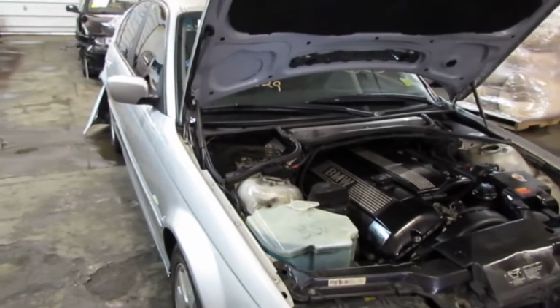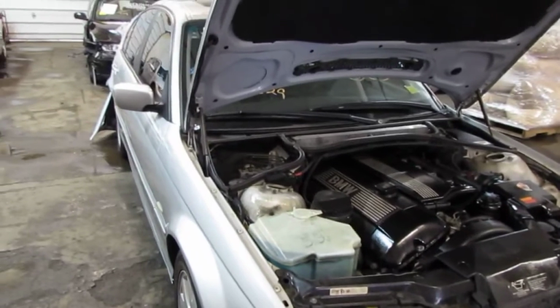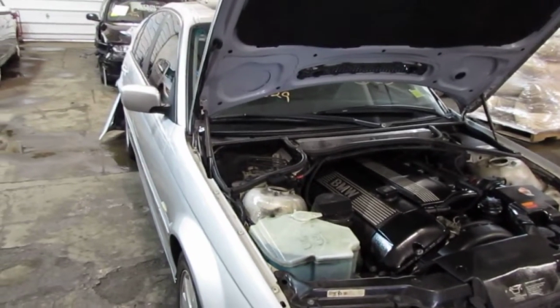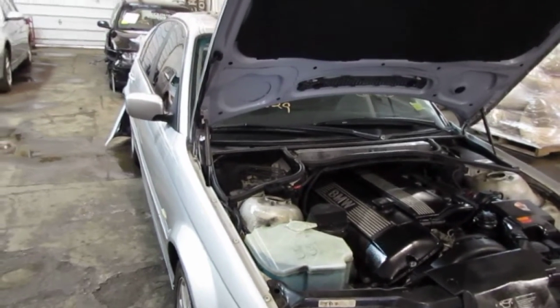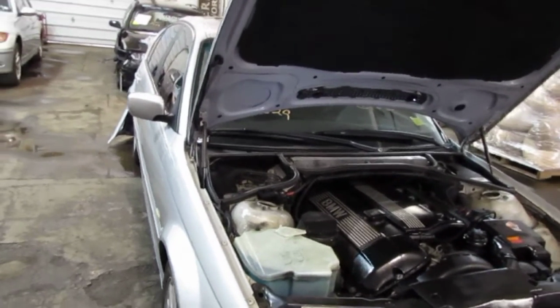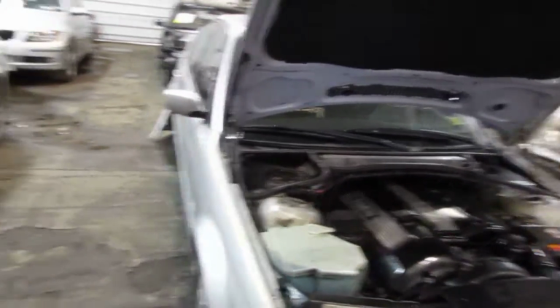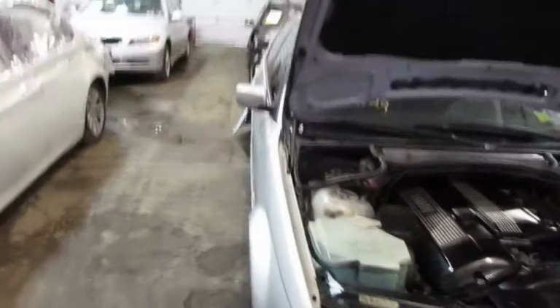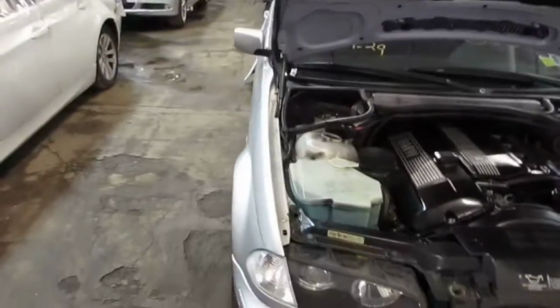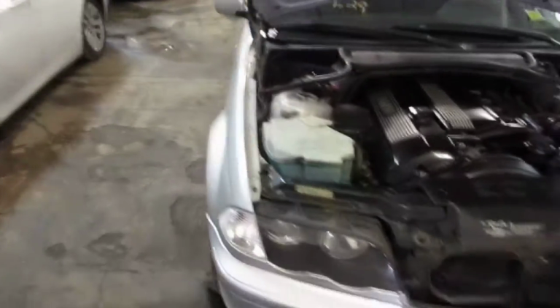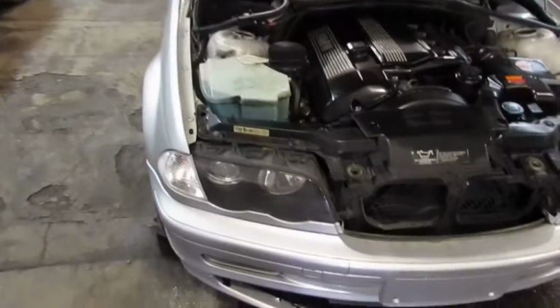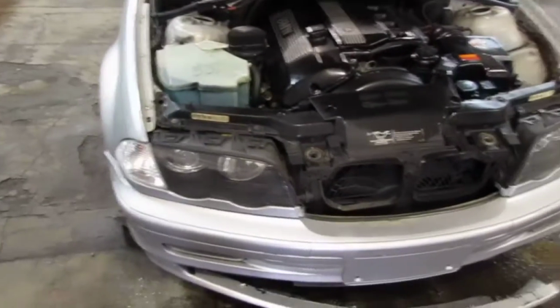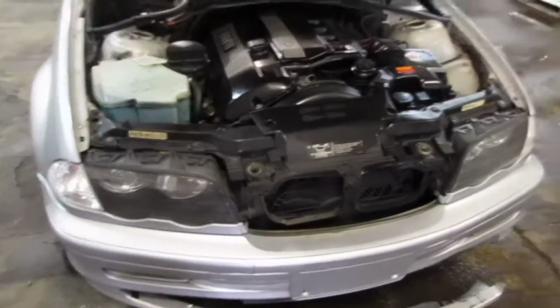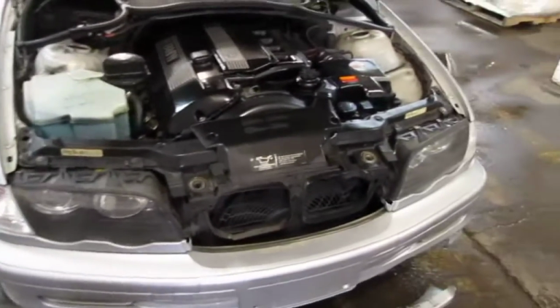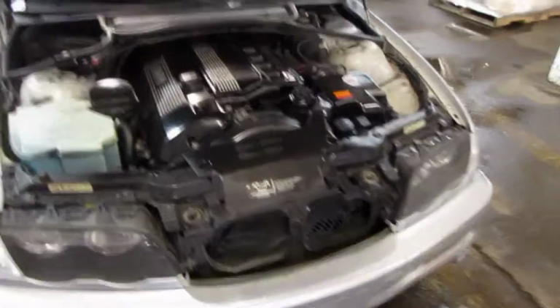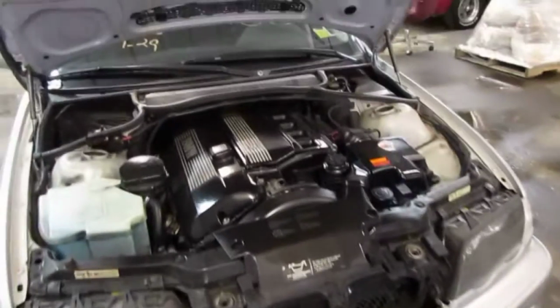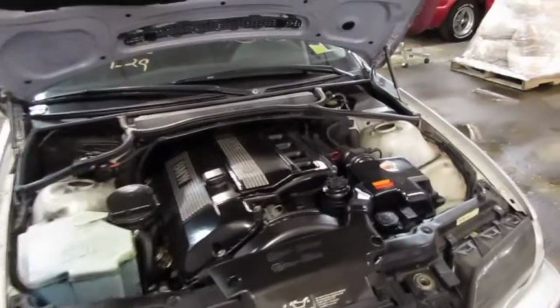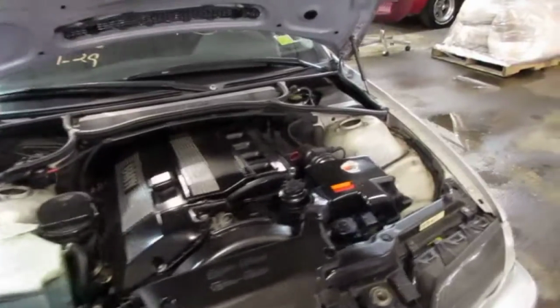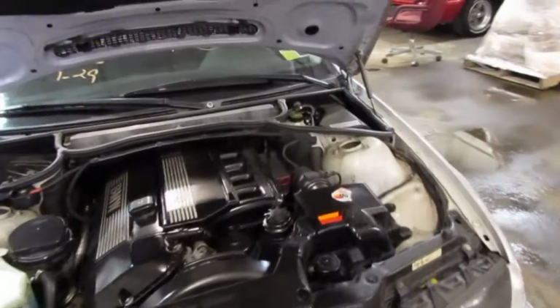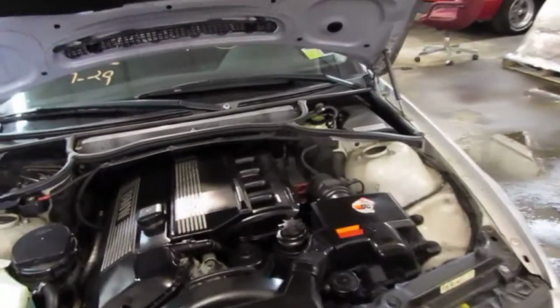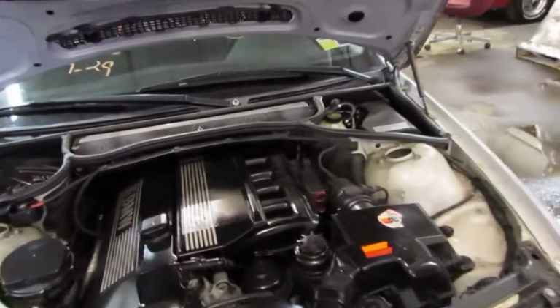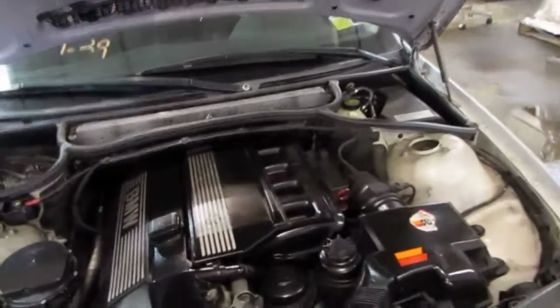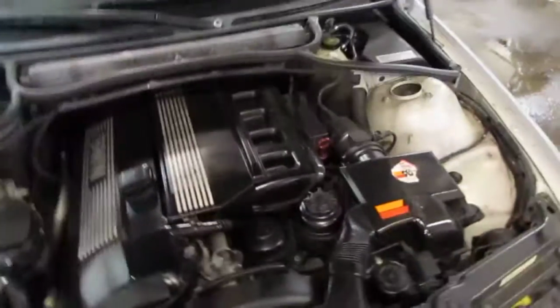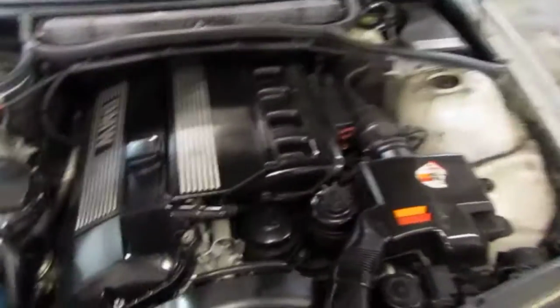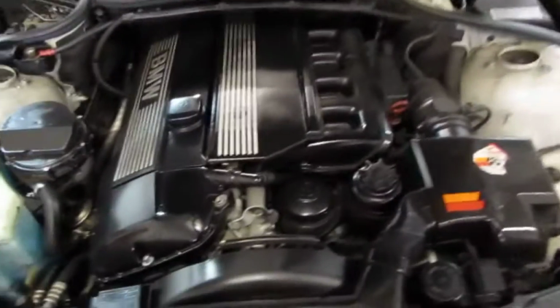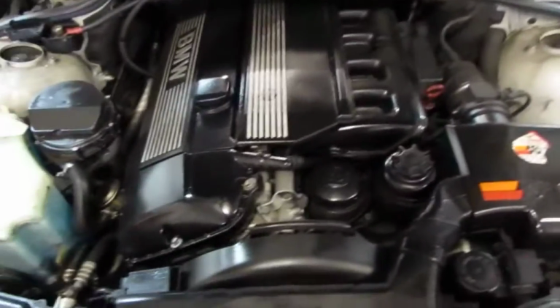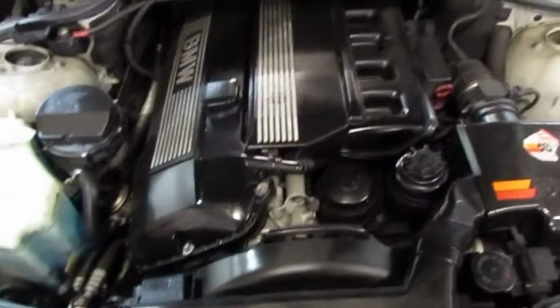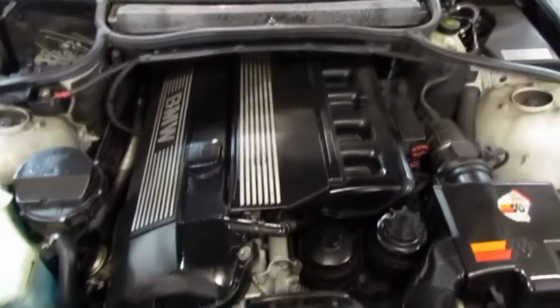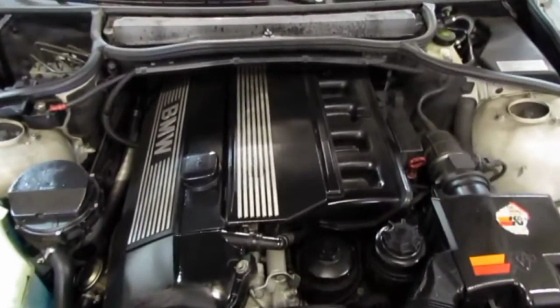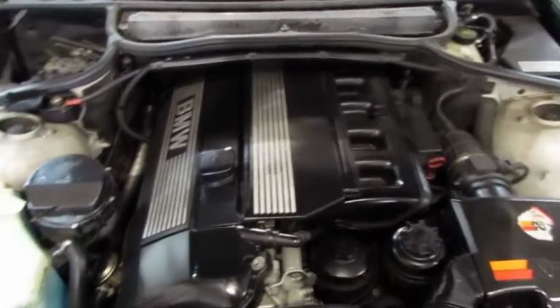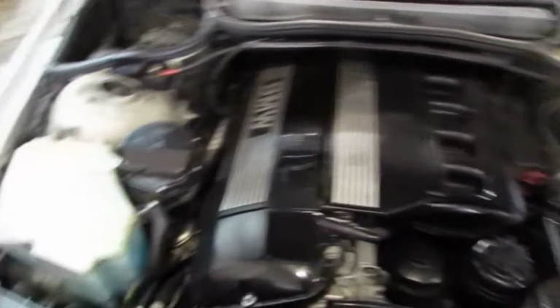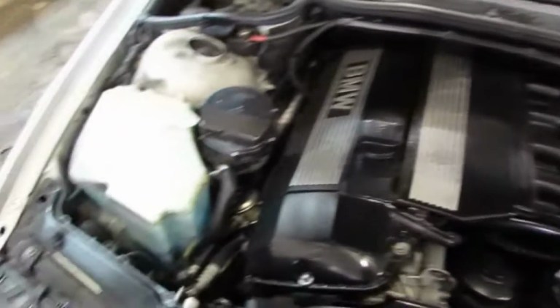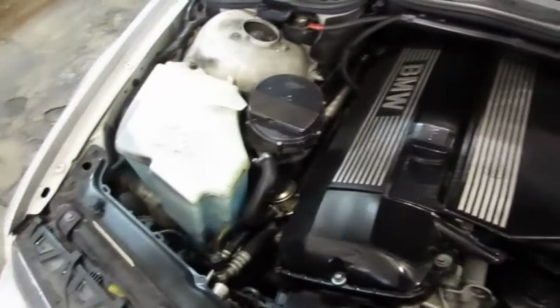Good afternoon and welcome to Tom's Foreign Auto Parts video portion of our inventory. Here we have a 2000 323i. This vehicle has a 2.5 liter California emissions engine.